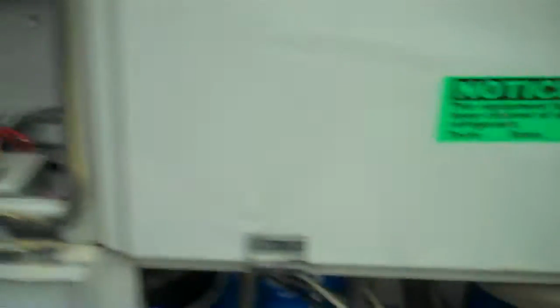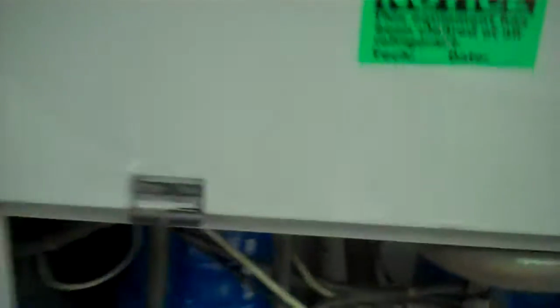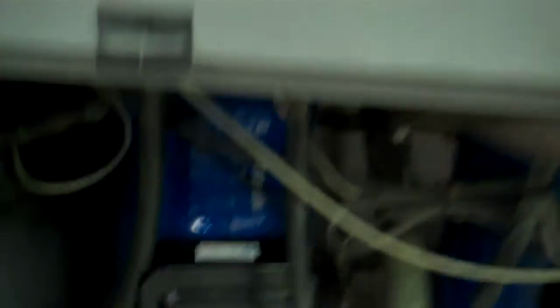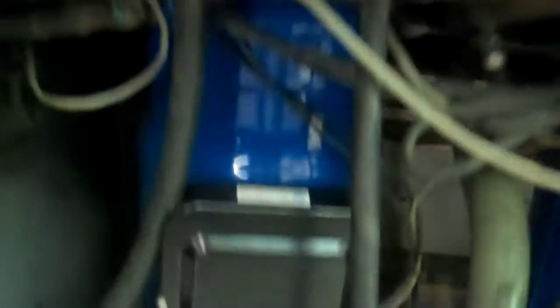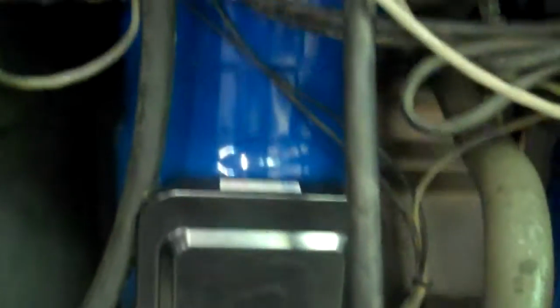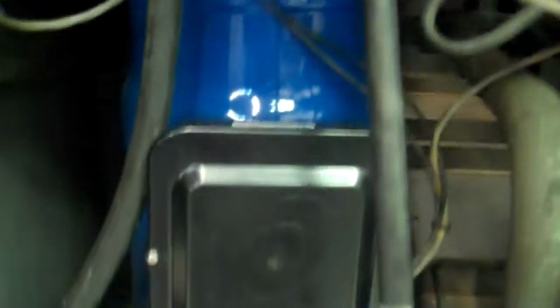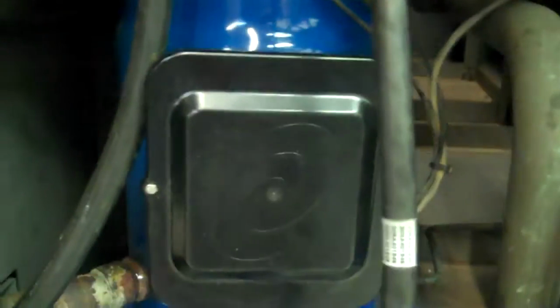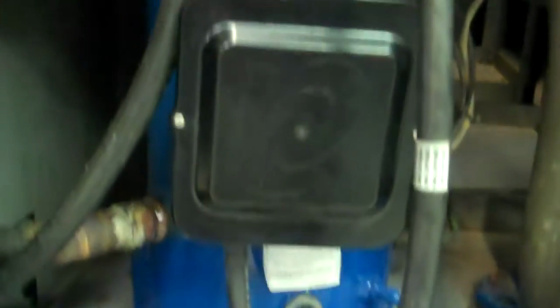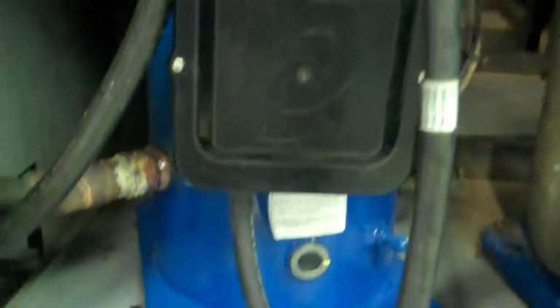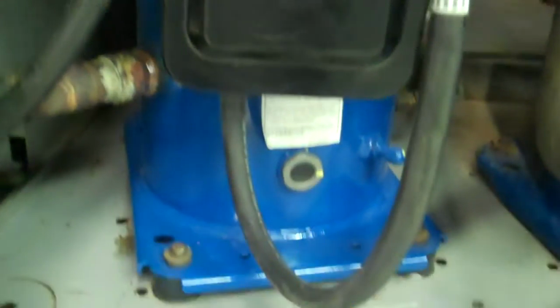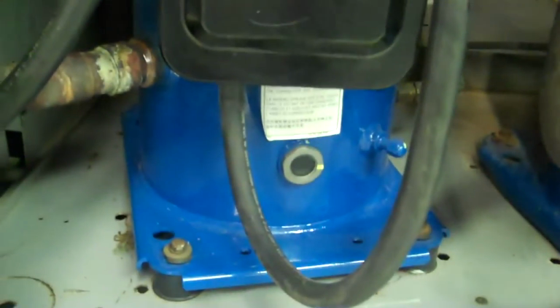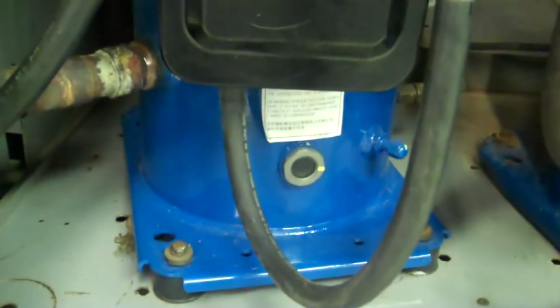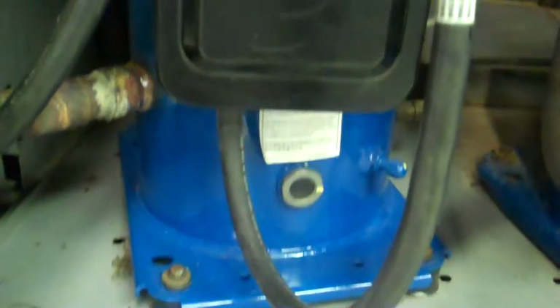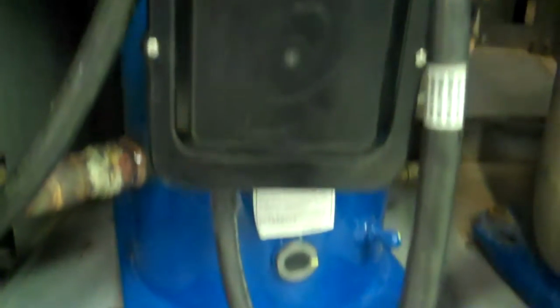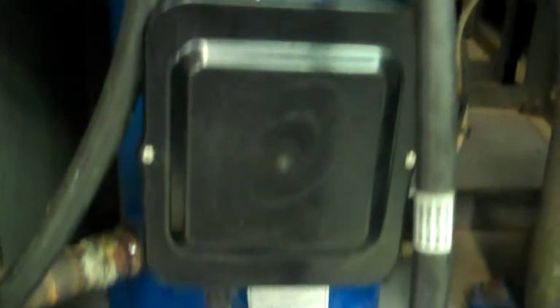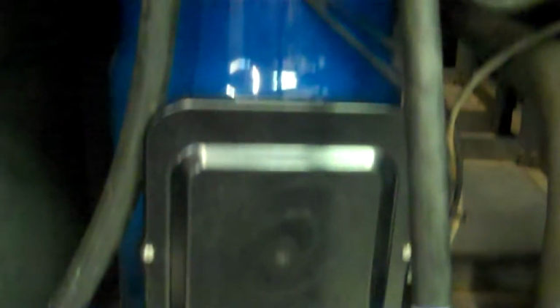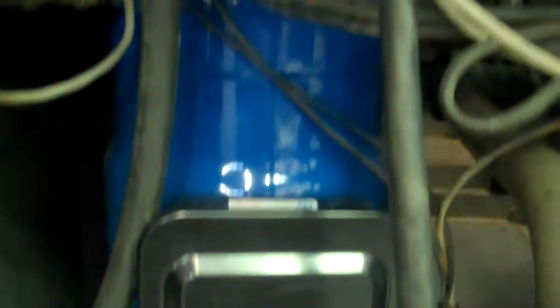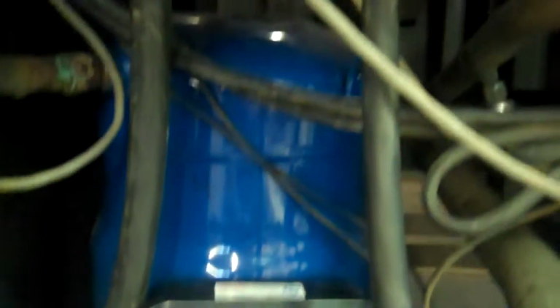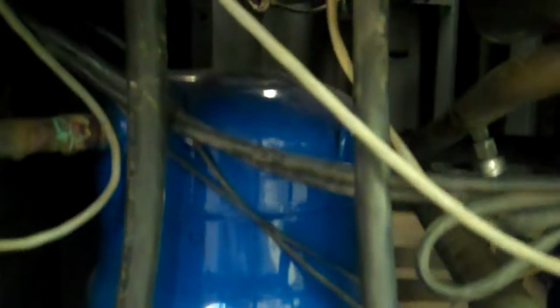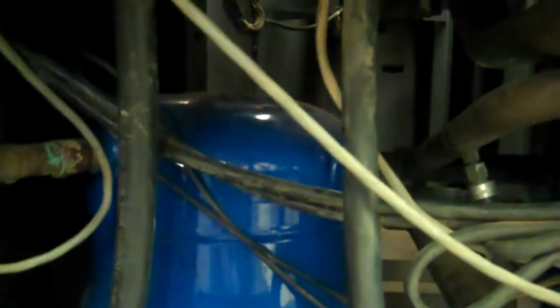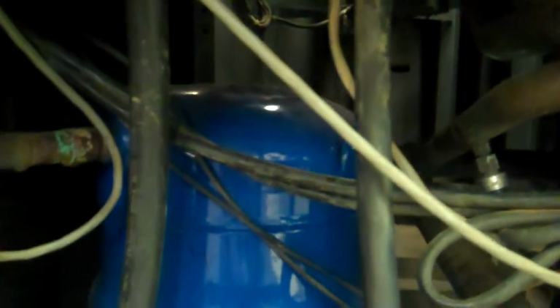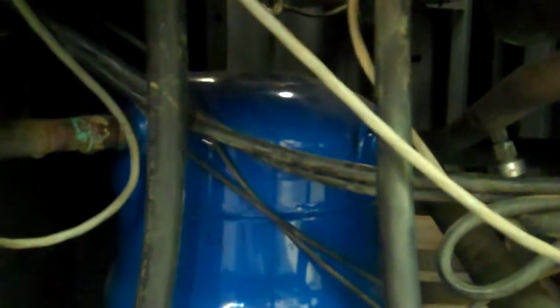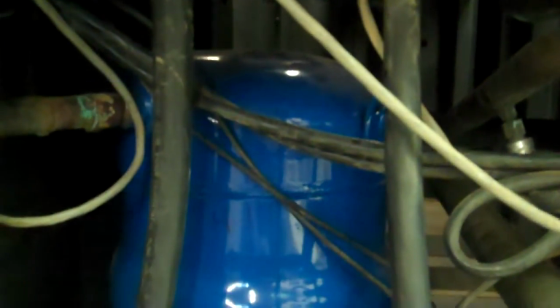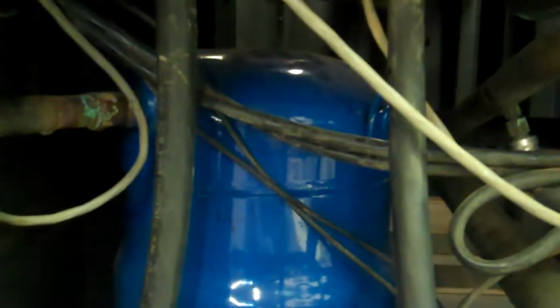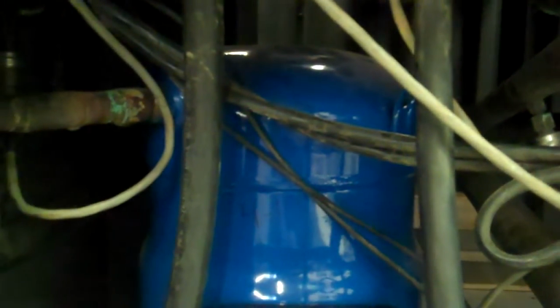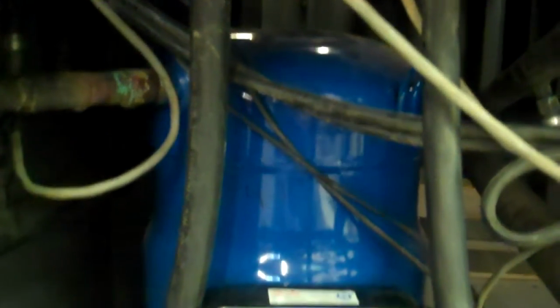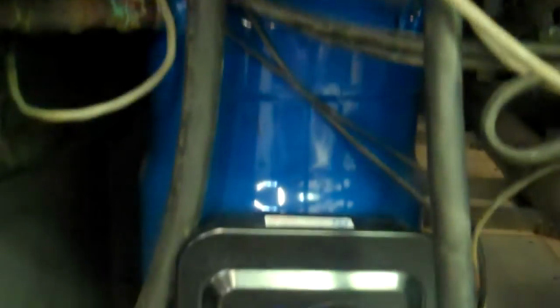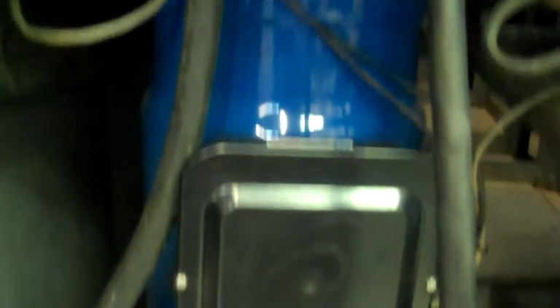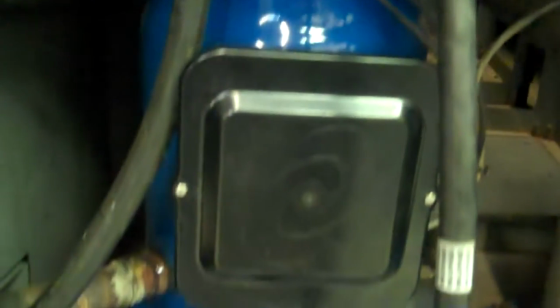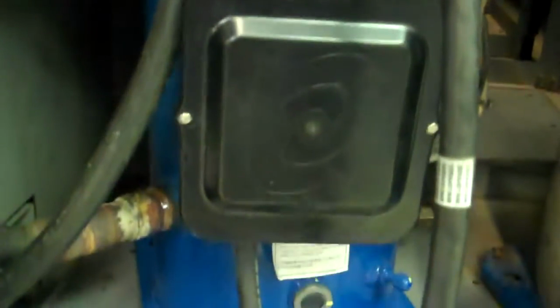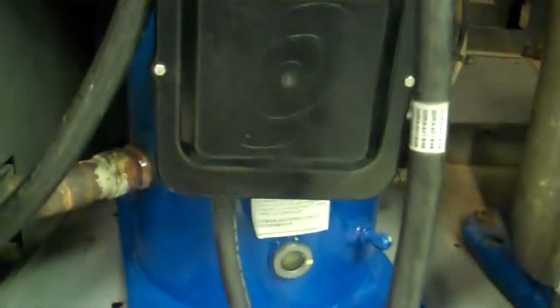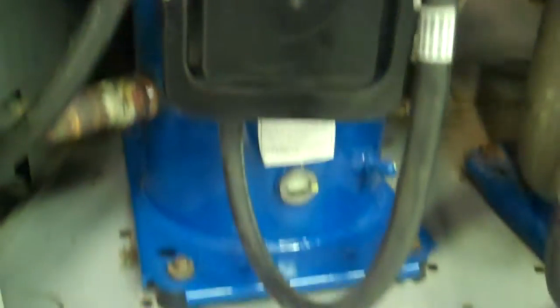This here is one of four compressors. This is the brand new compressor that we installed right here. And we put in a new dryer as well.